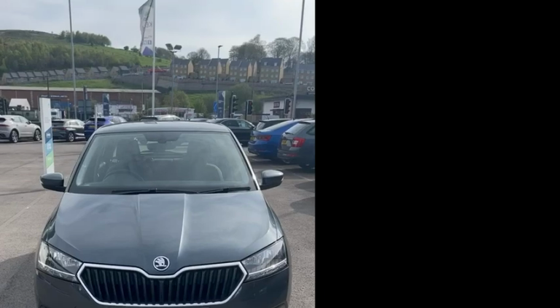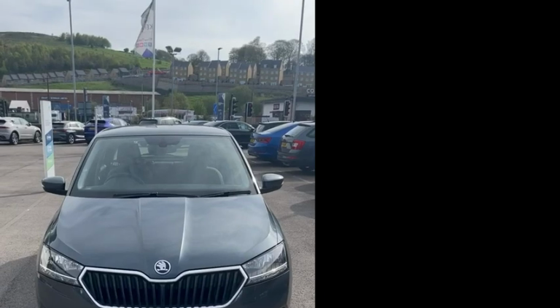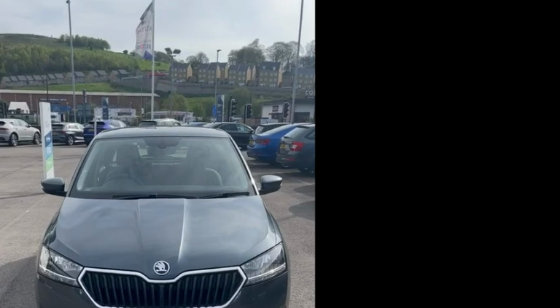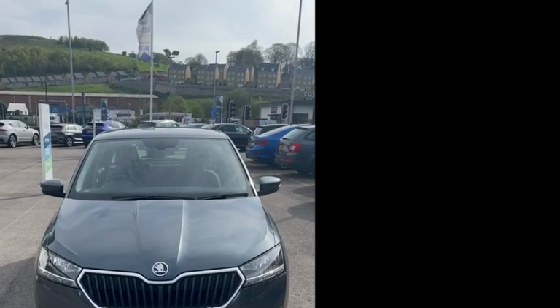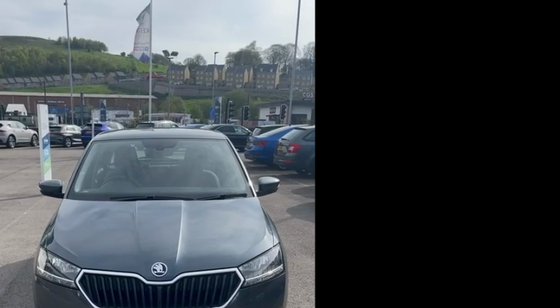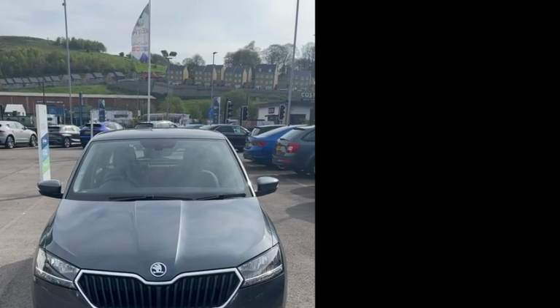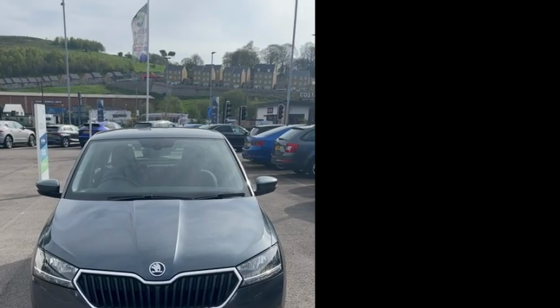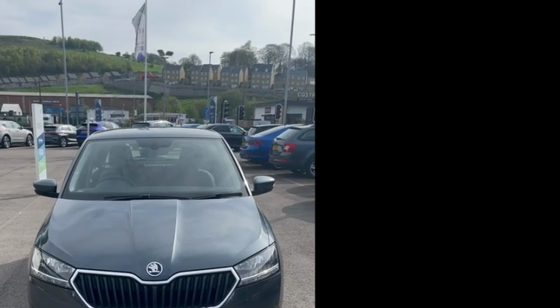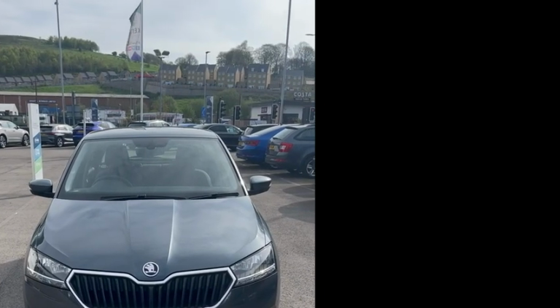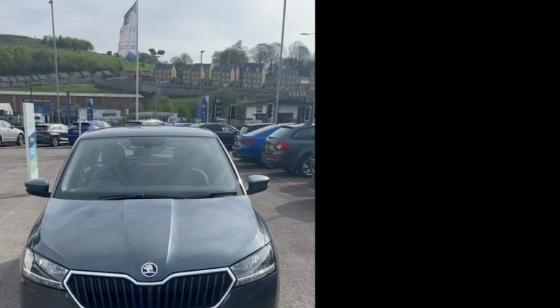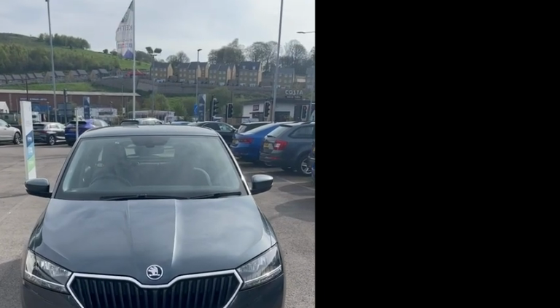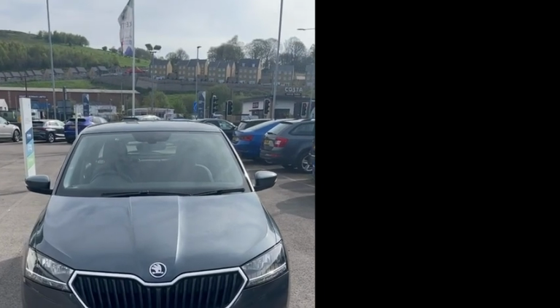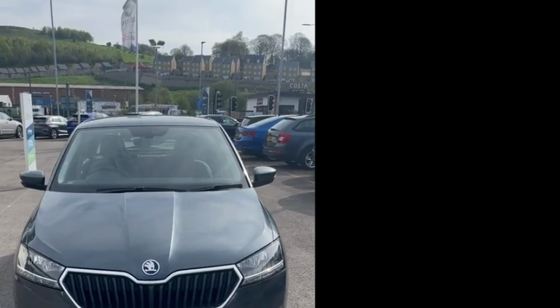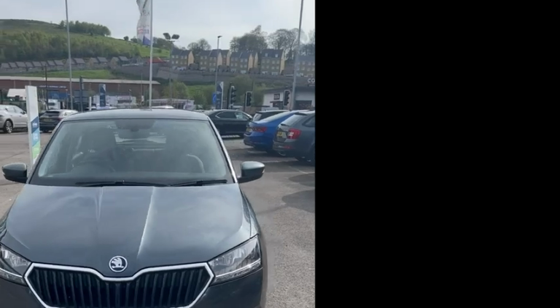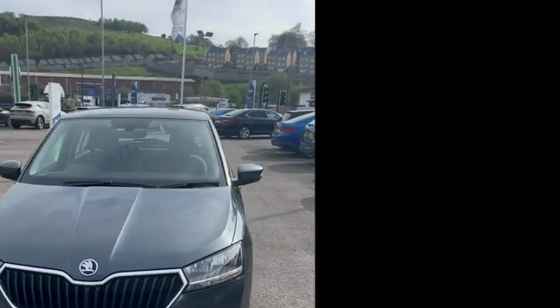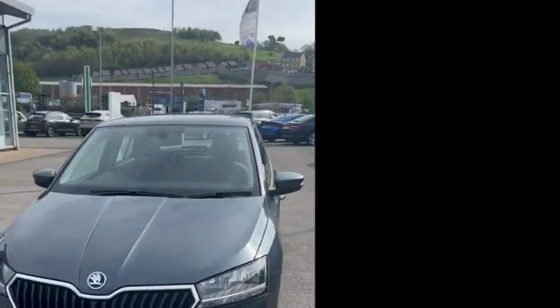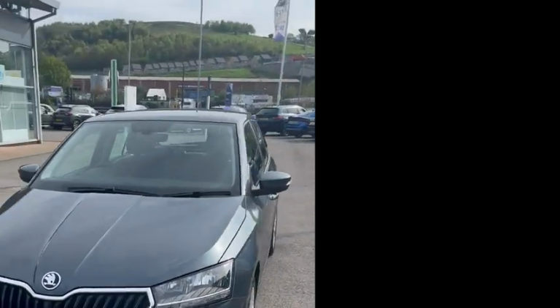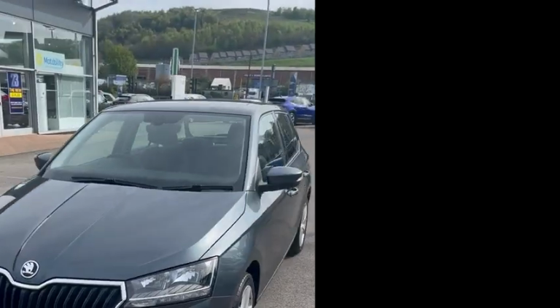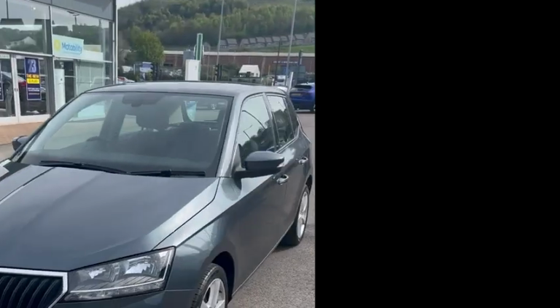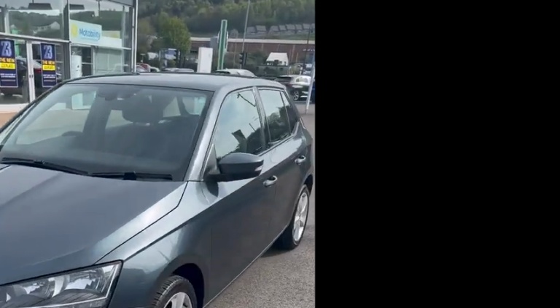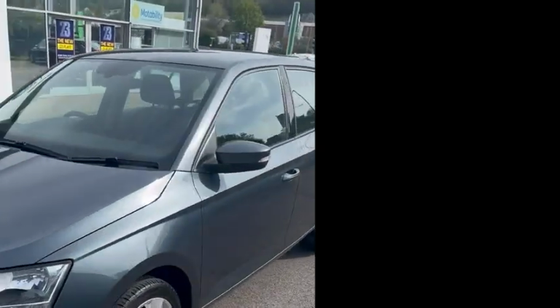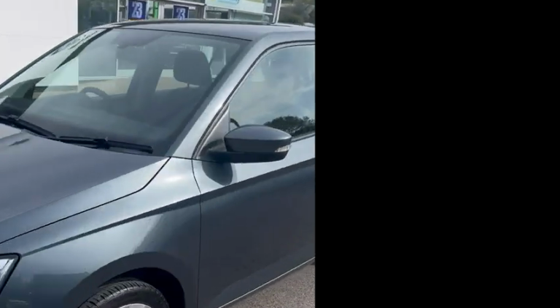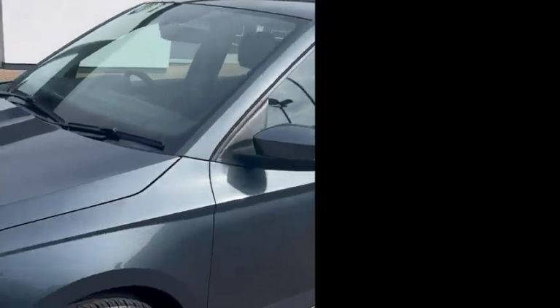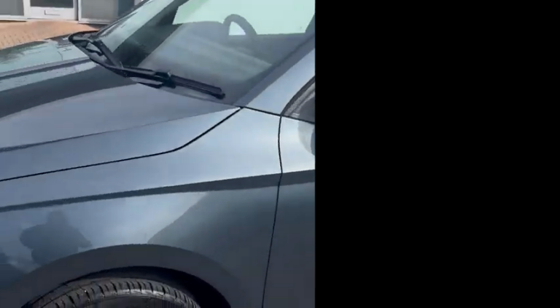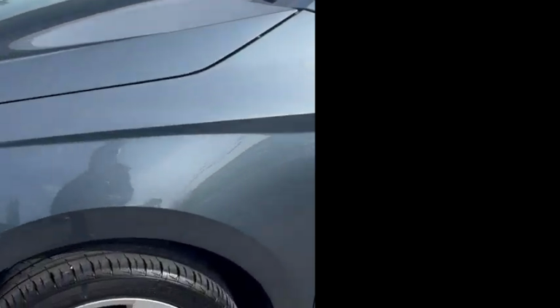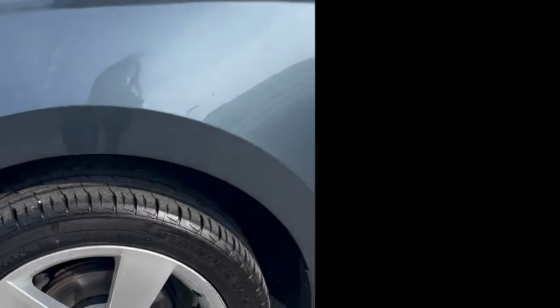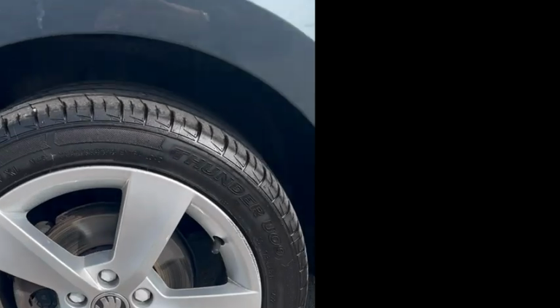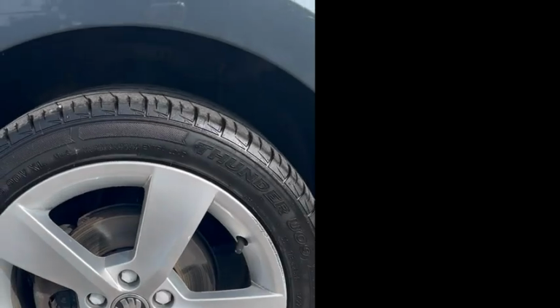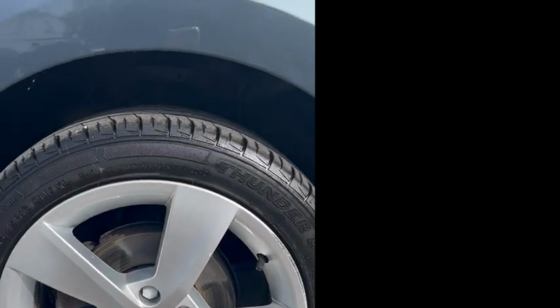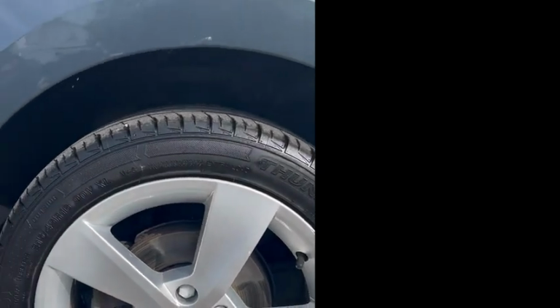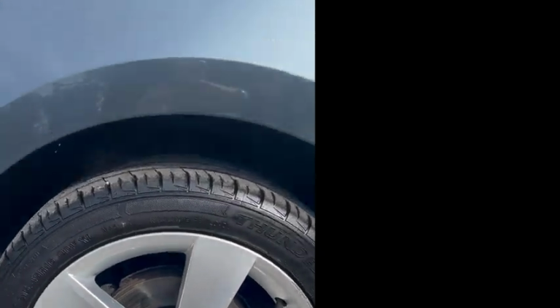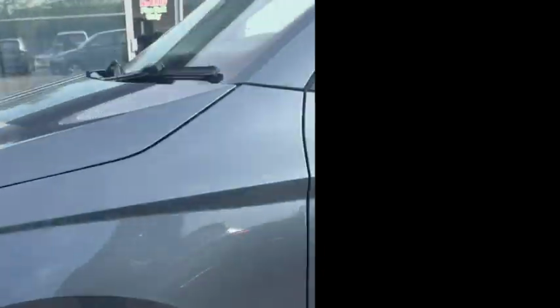Hello and welcome to DMK to Skoda in Bradford. Here is a short walk-round video of the Skoda Fabia we have available. It's finished off in quartz grey, lovely colour. Got your alloy wheels.